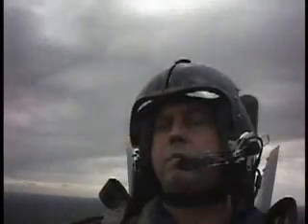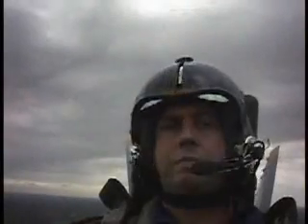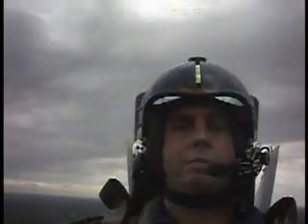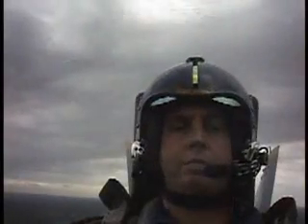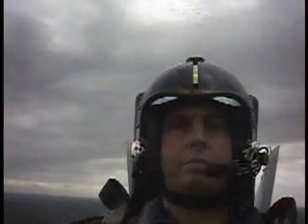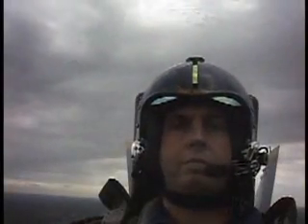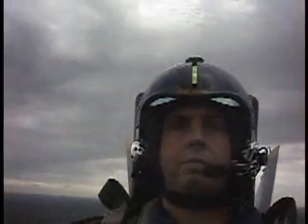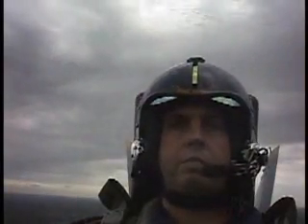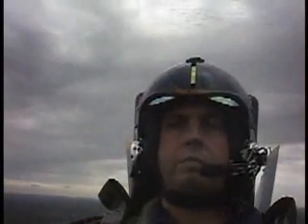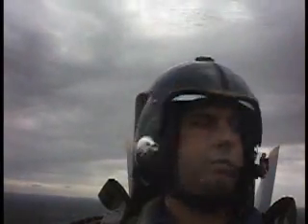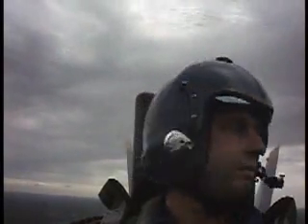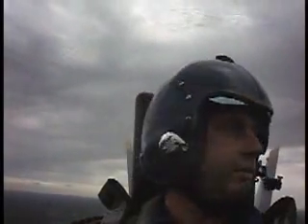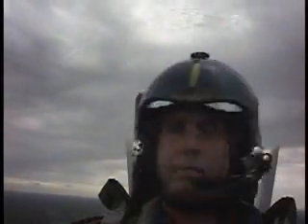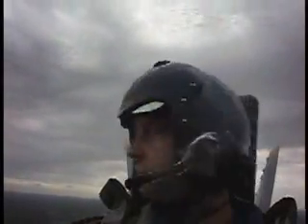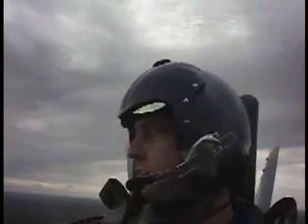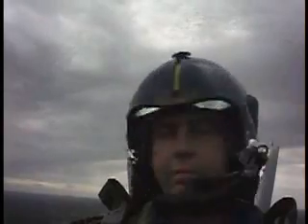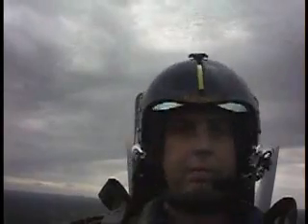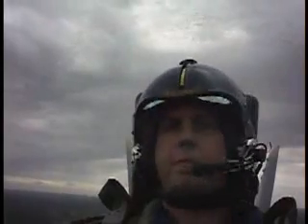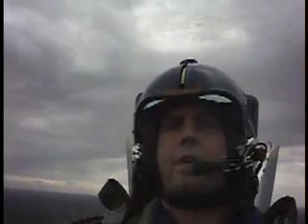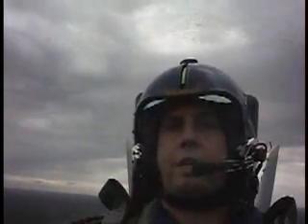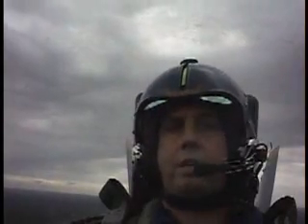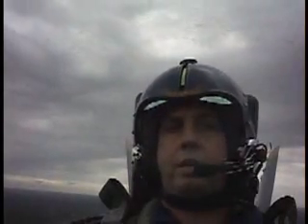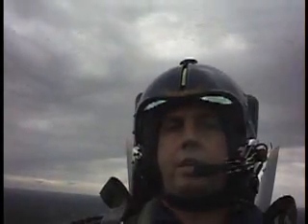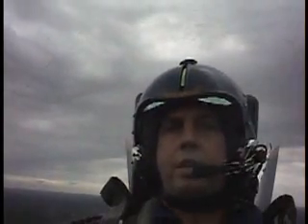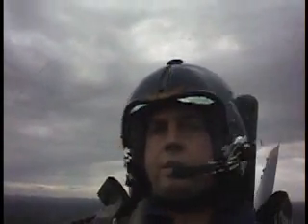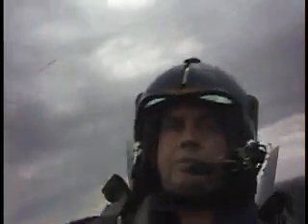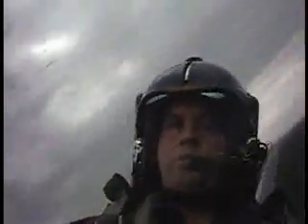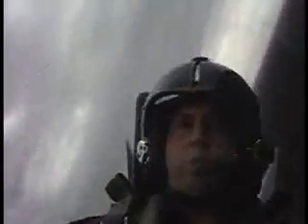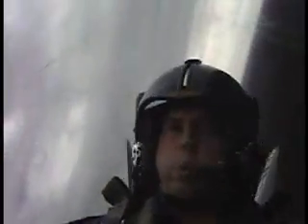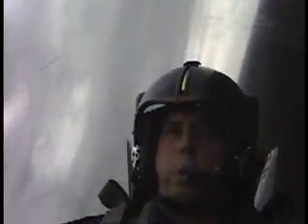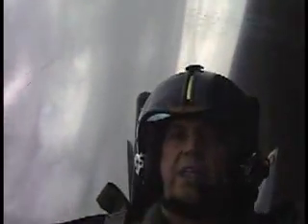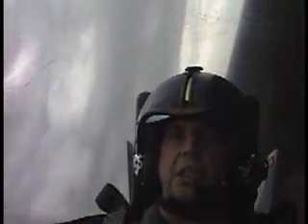Alright, 450 knots, looking for any obstructions, aircraft, looking good. Here we go. Take a deep breath and flex your legs. Here's the burners, and here we go.